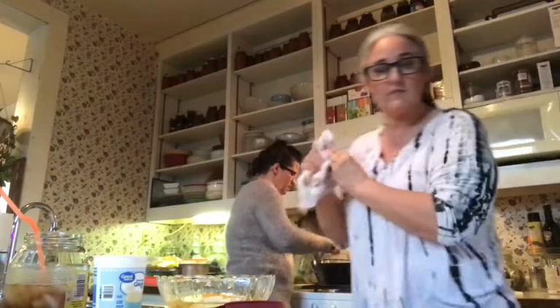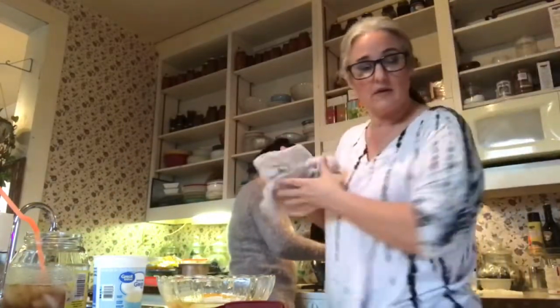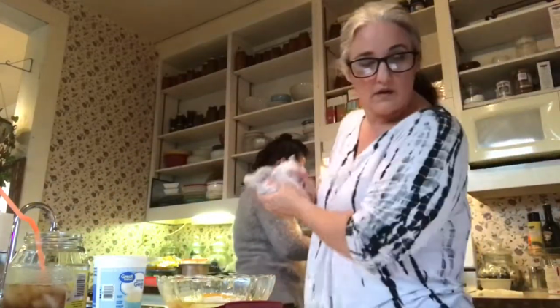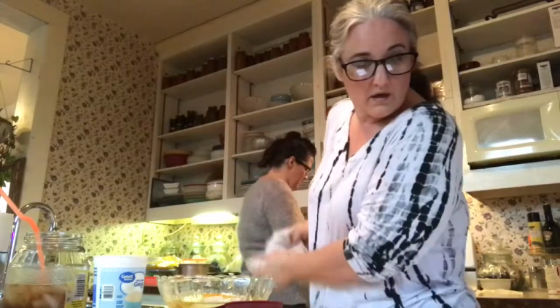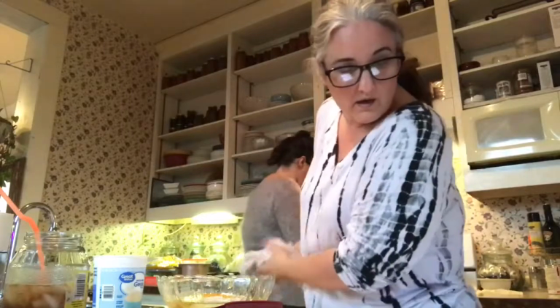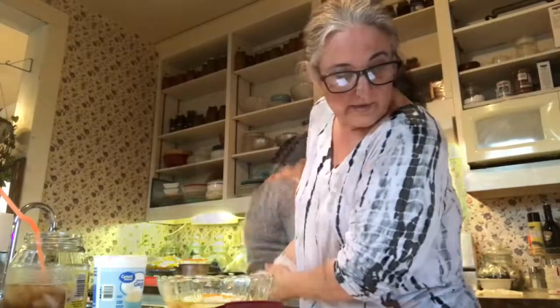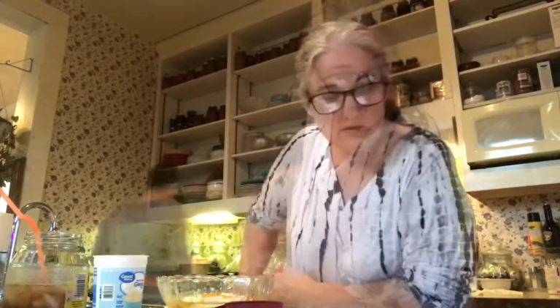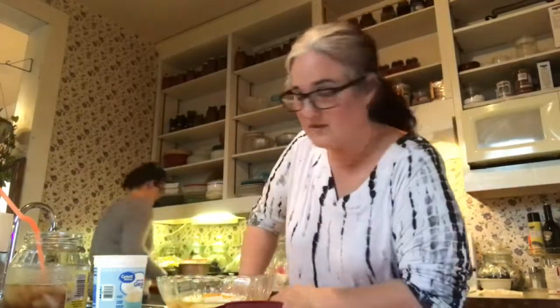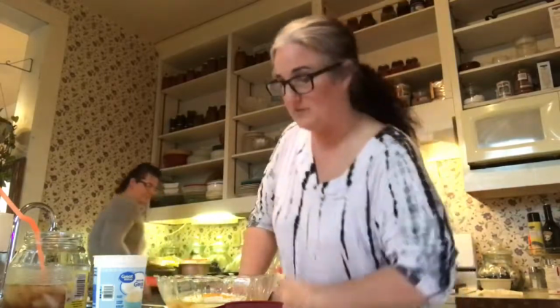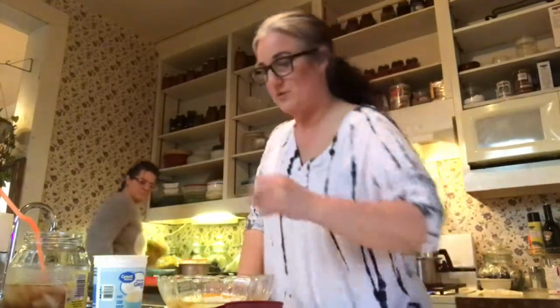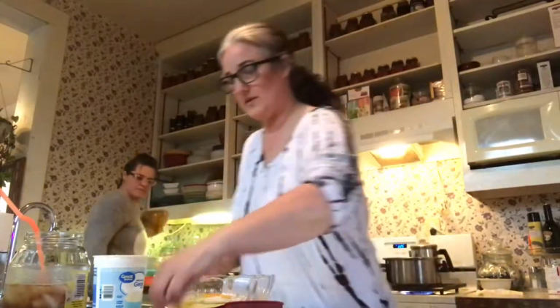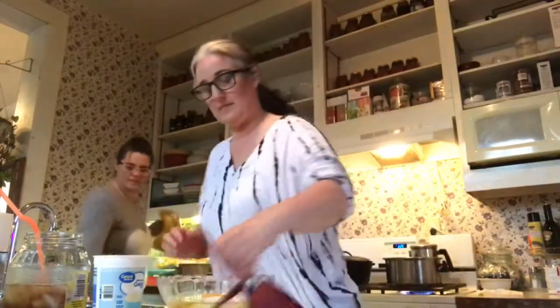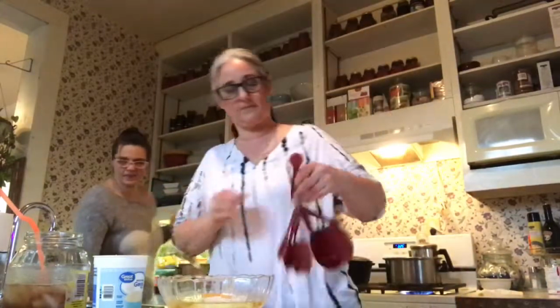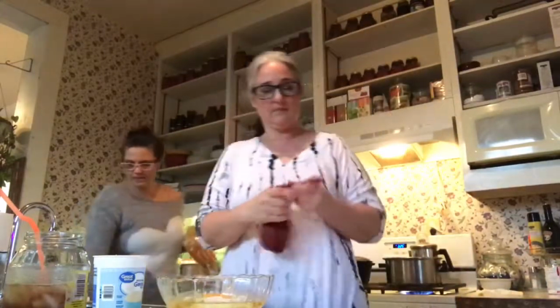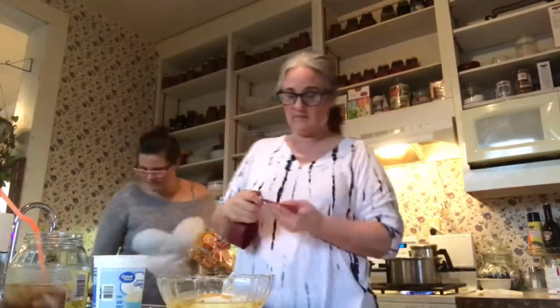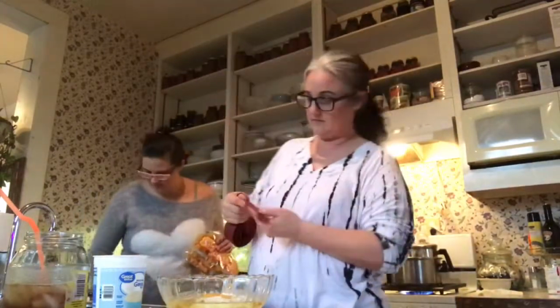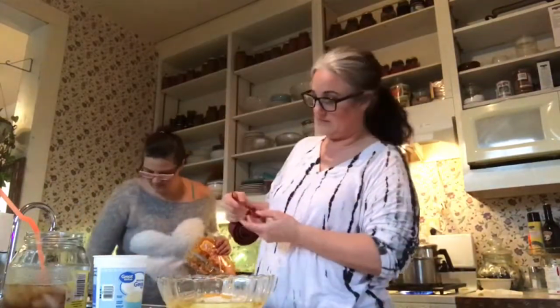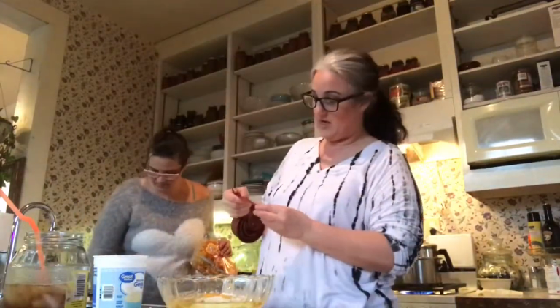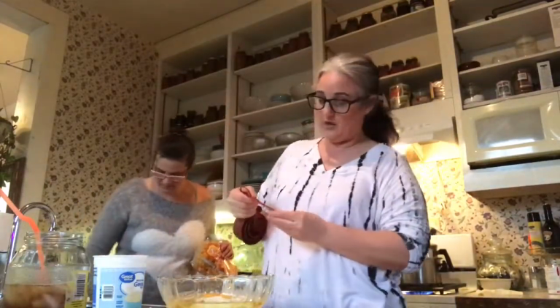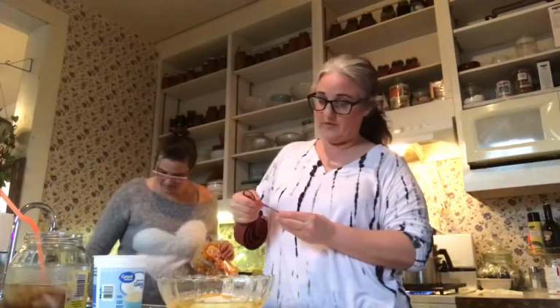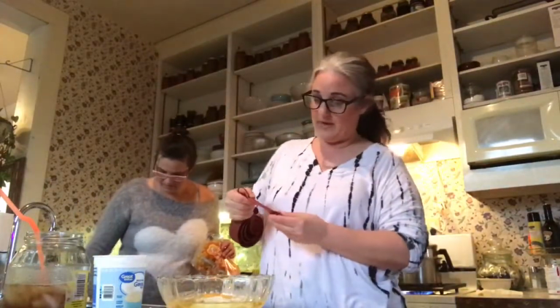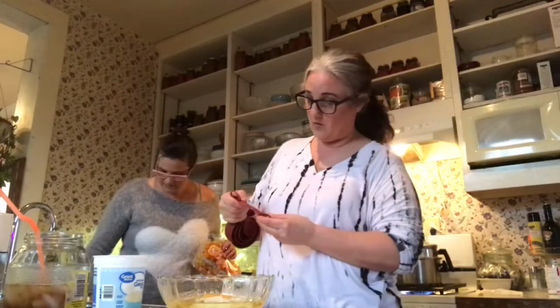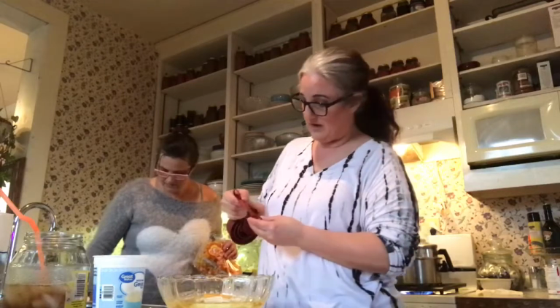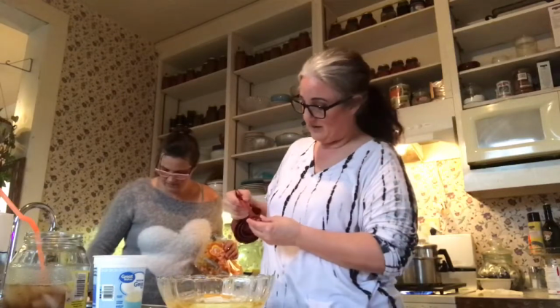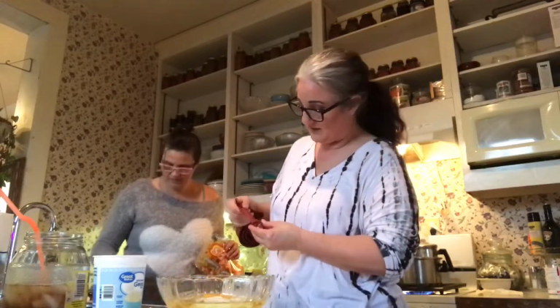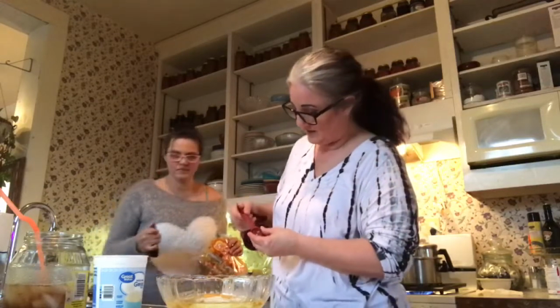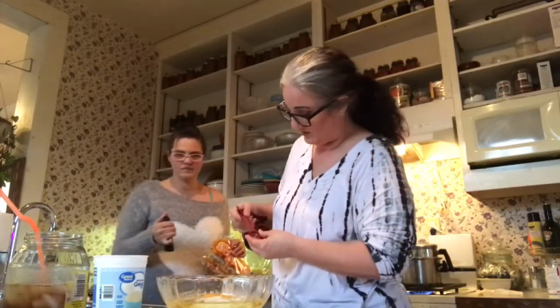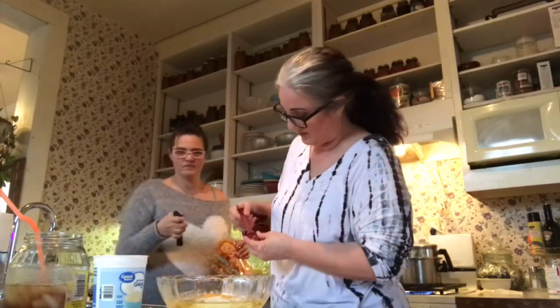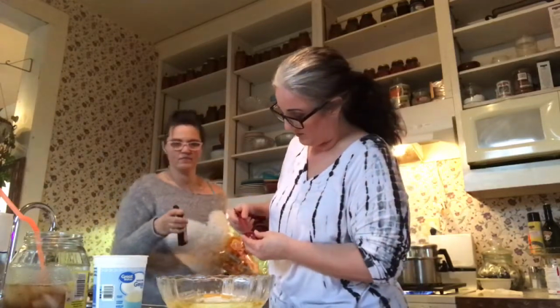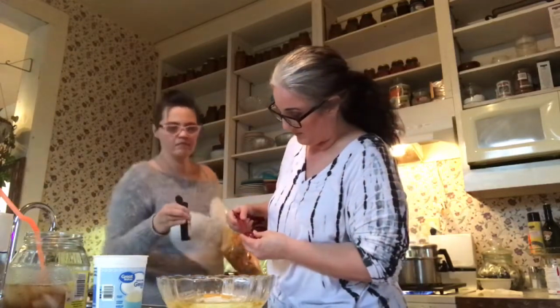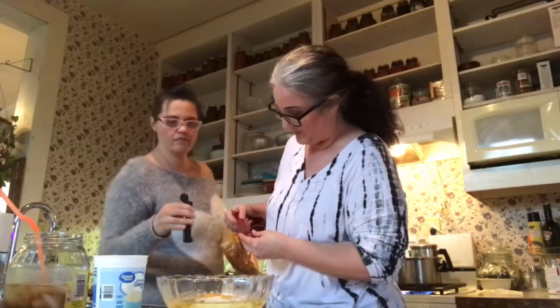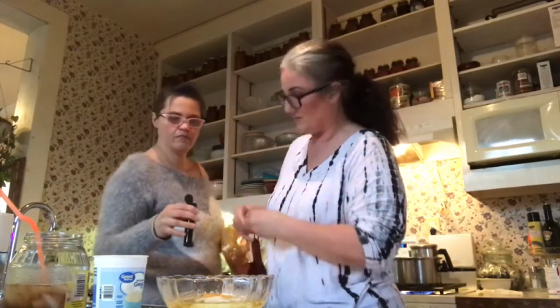One tablespoon of vanilla — you know, the thing about wine is if things start to get a little blurry, that's a tablespoon.